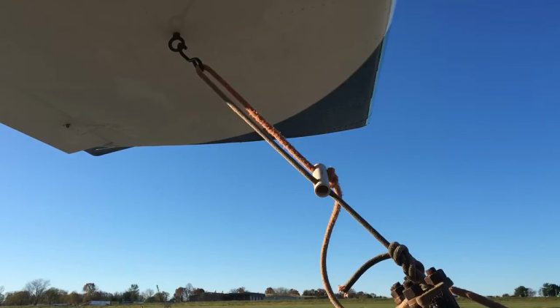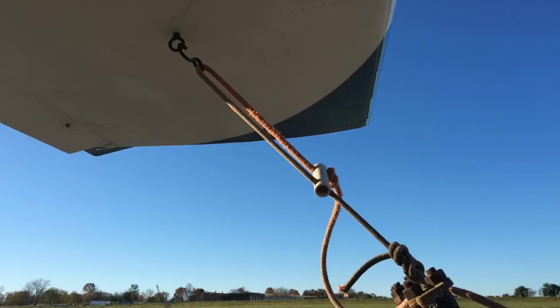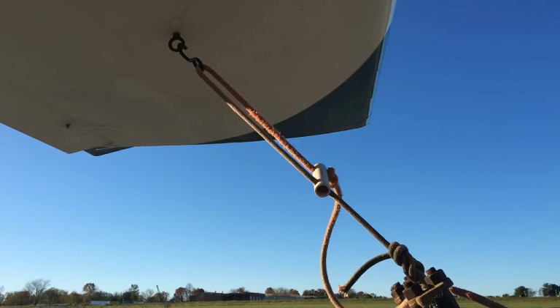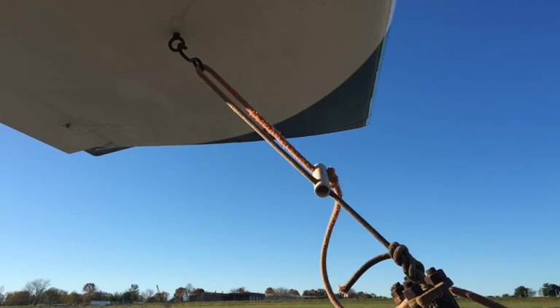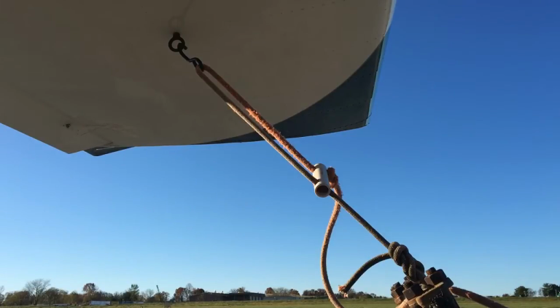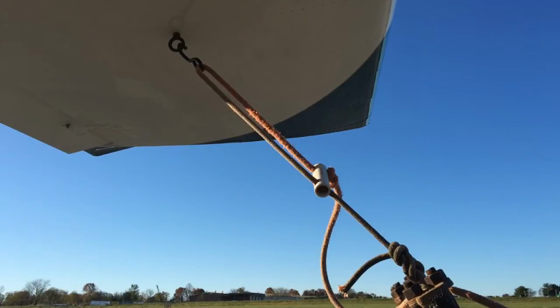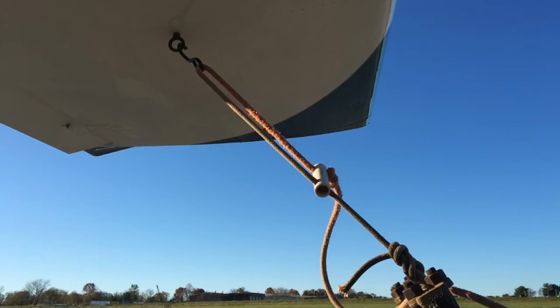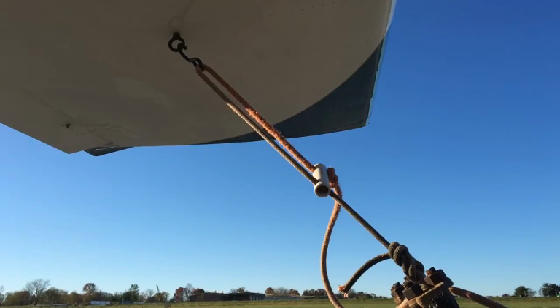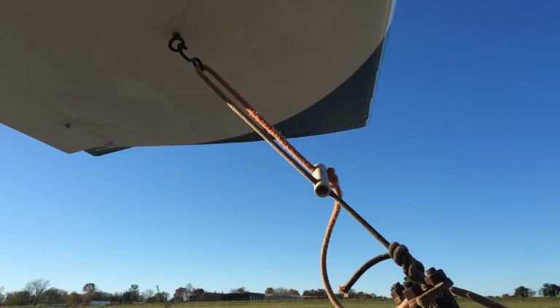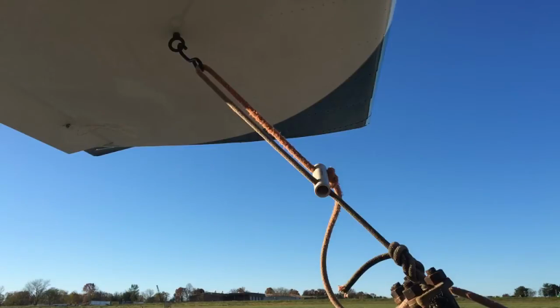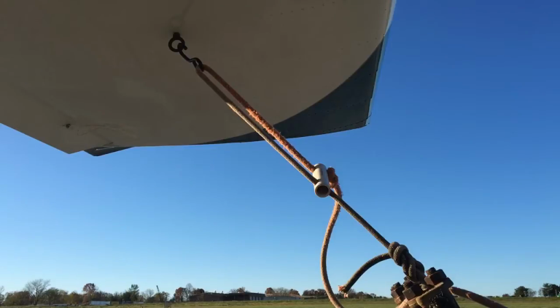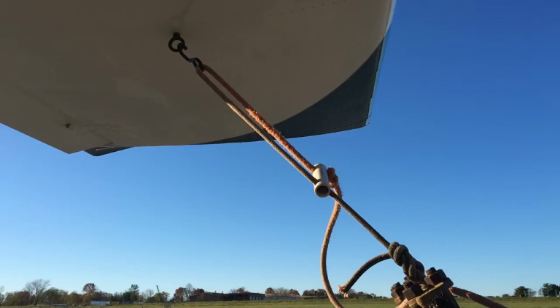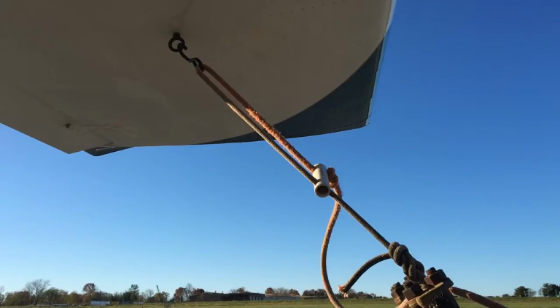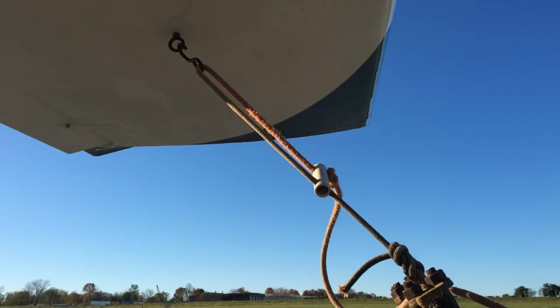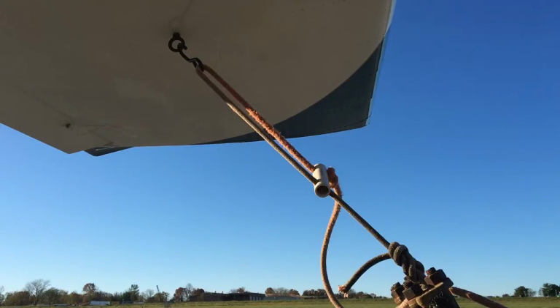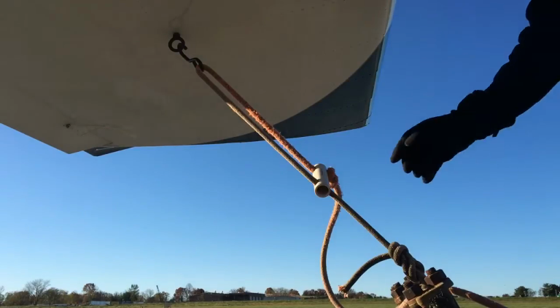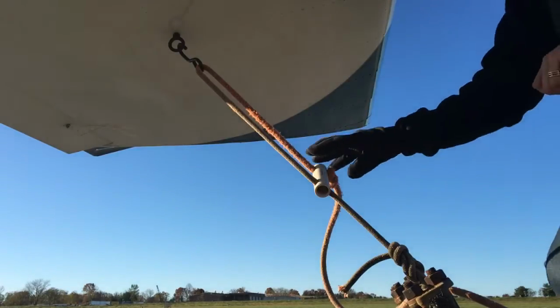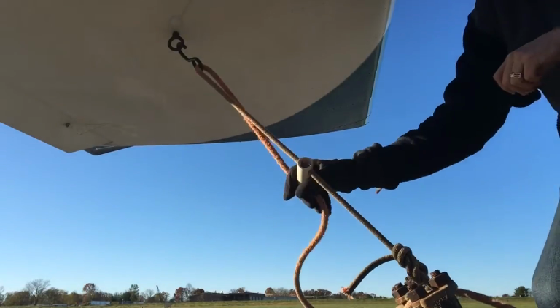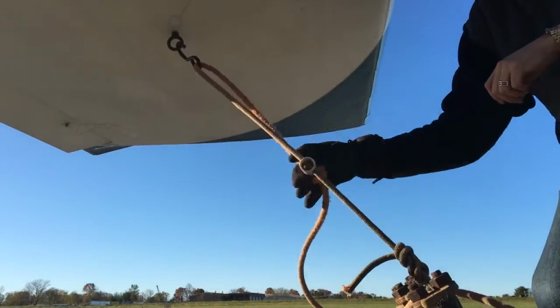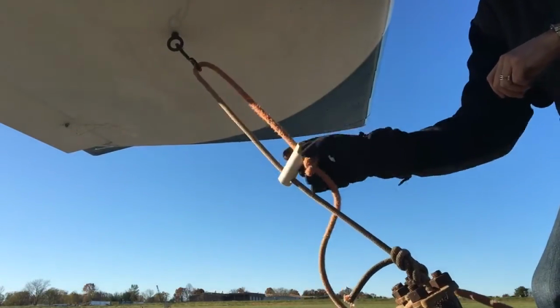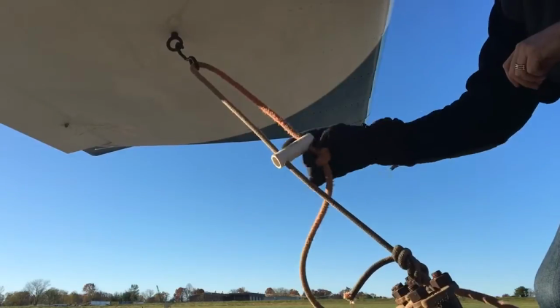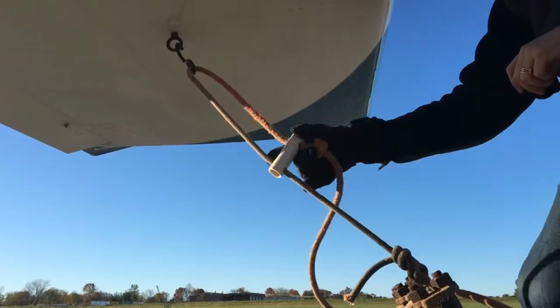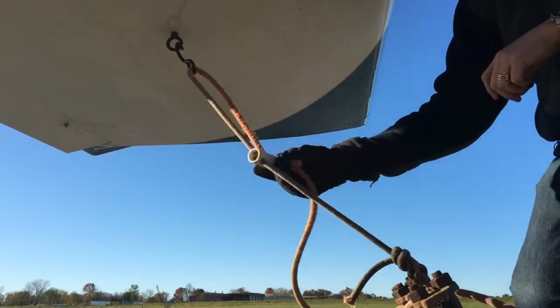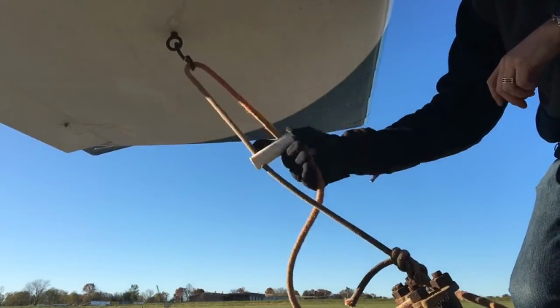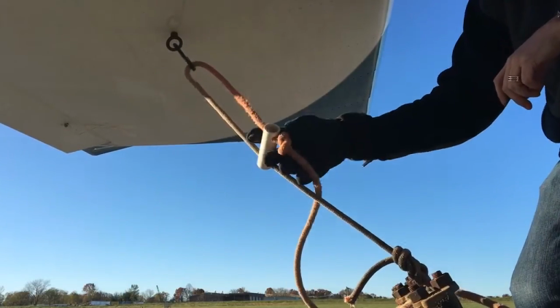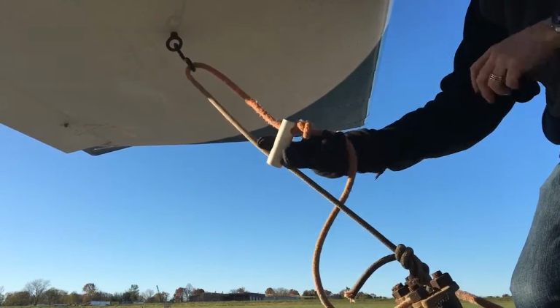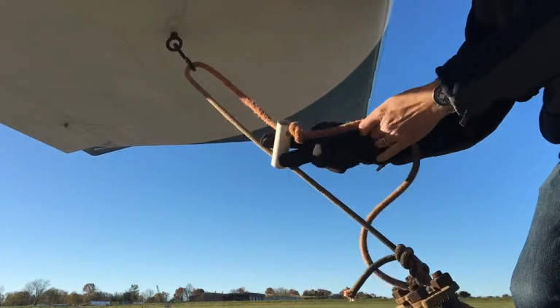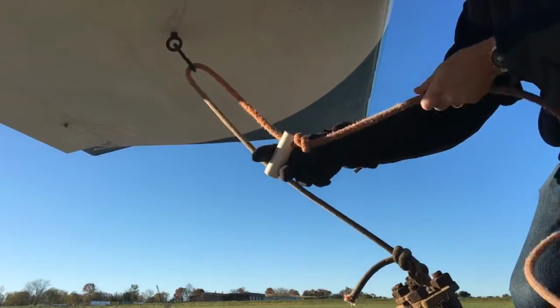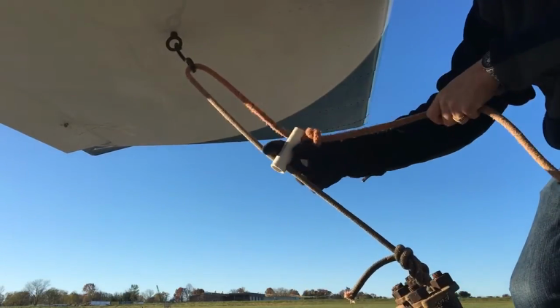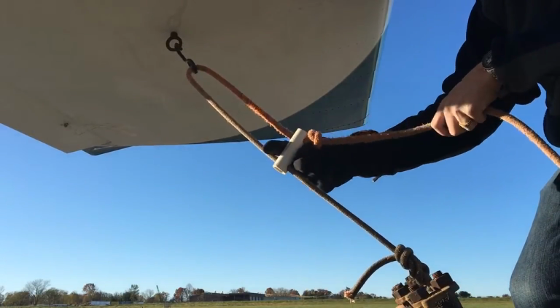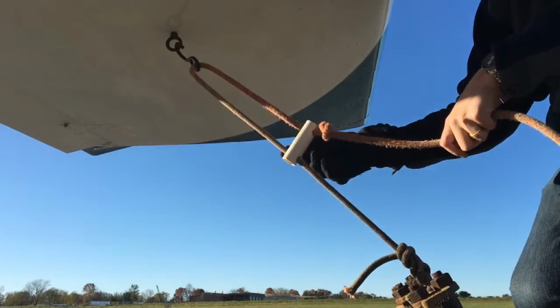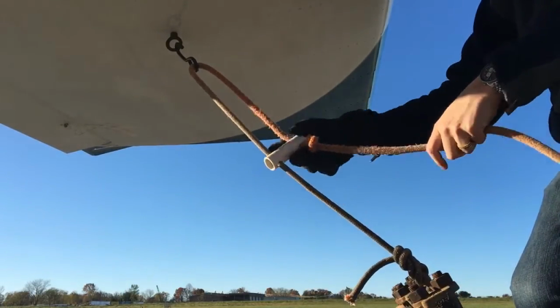A short video on the proper use of the tie-downs for the RV12. You notice this little piece of white PVC — that is the primary tie-down mechanism.